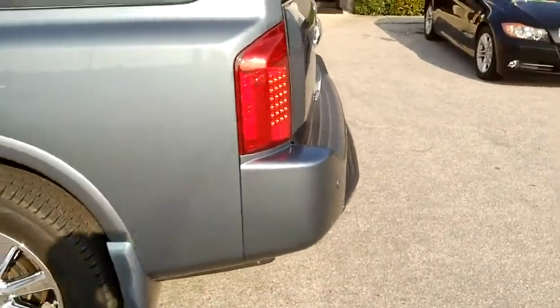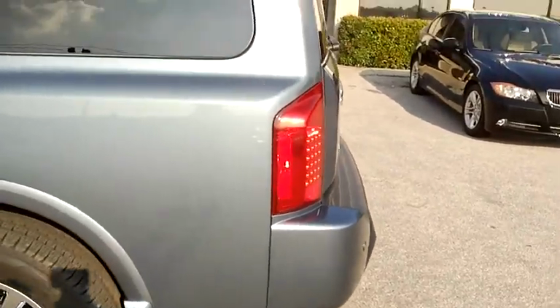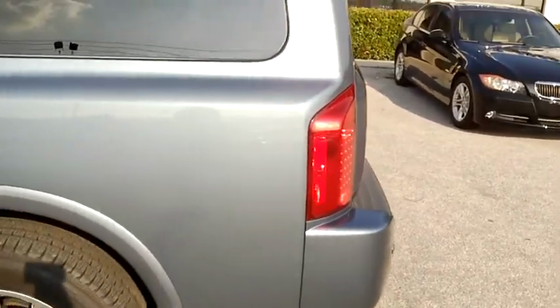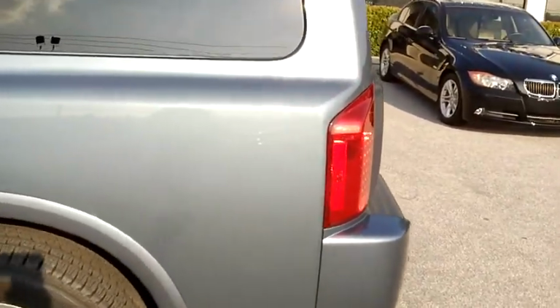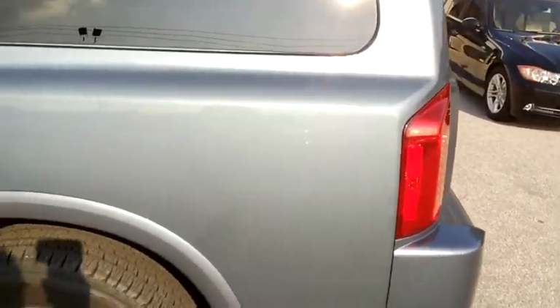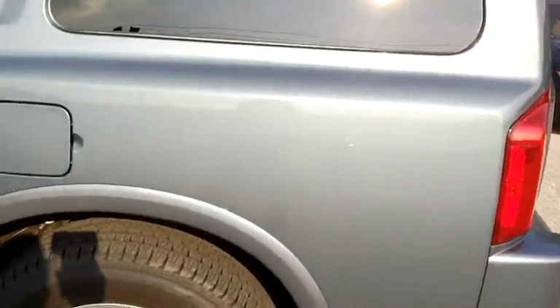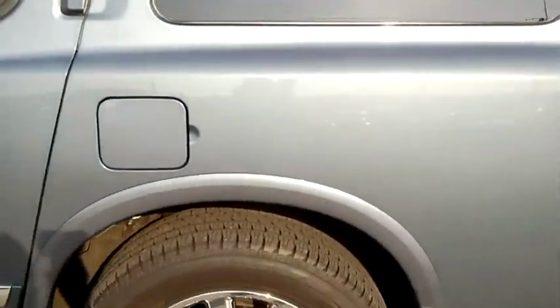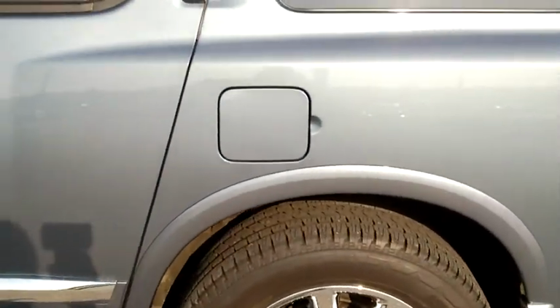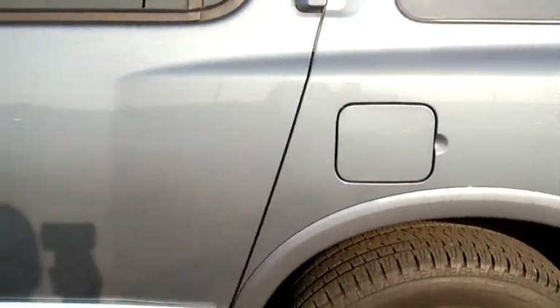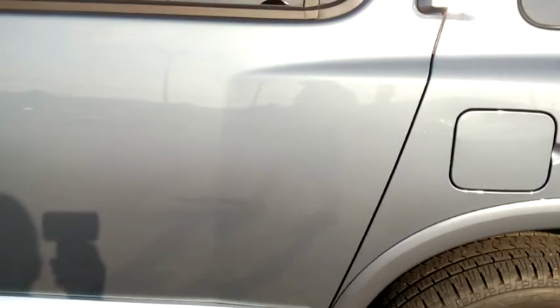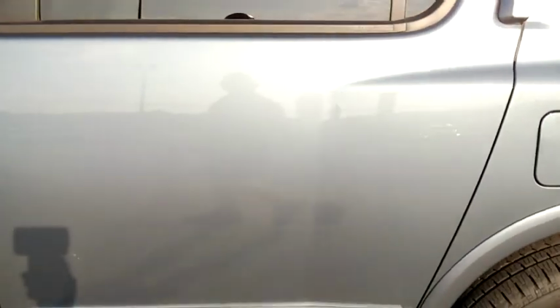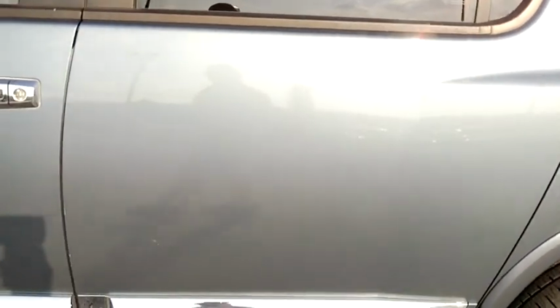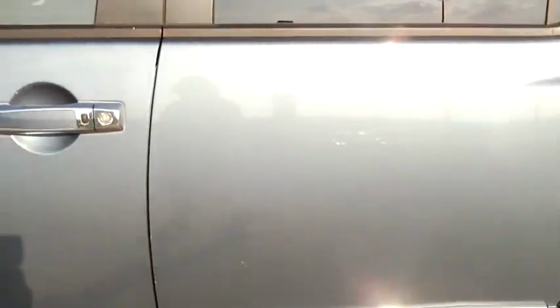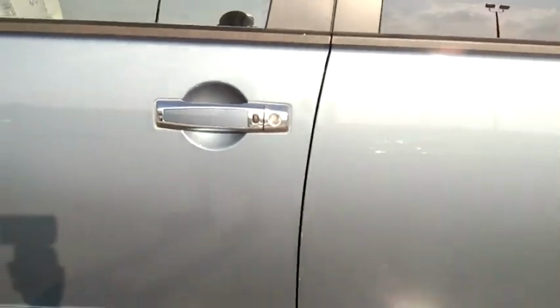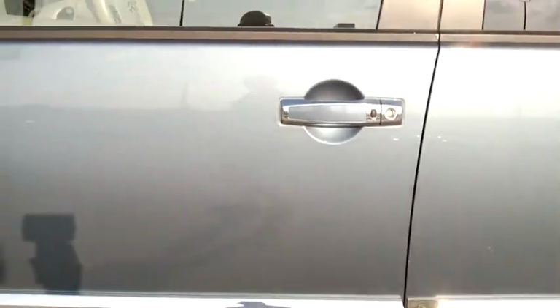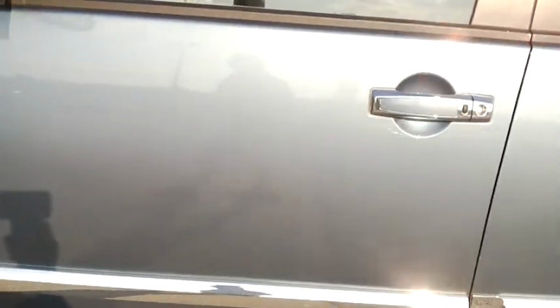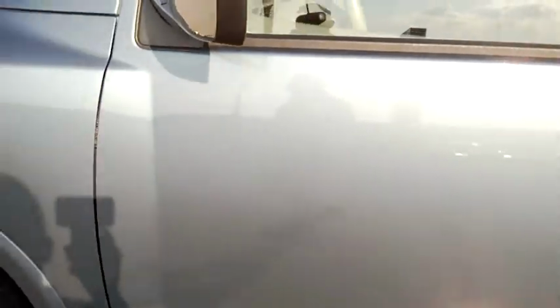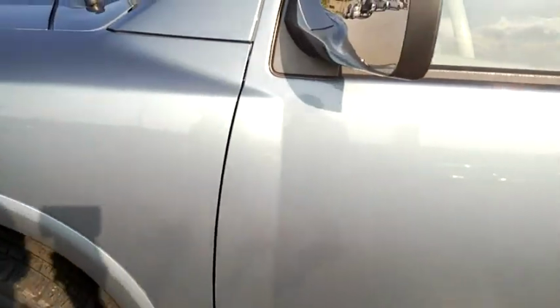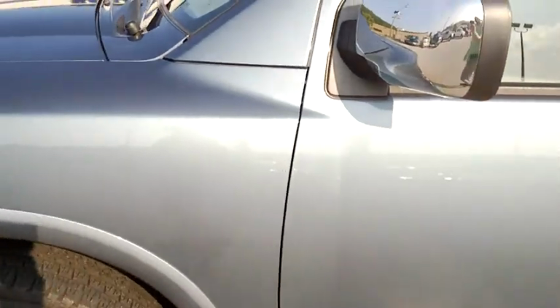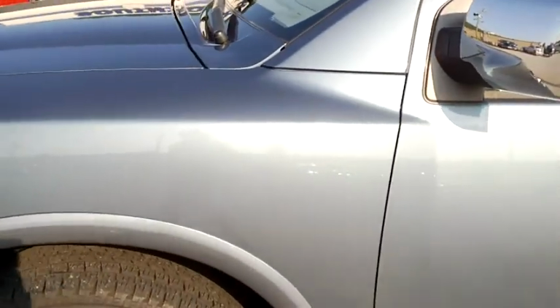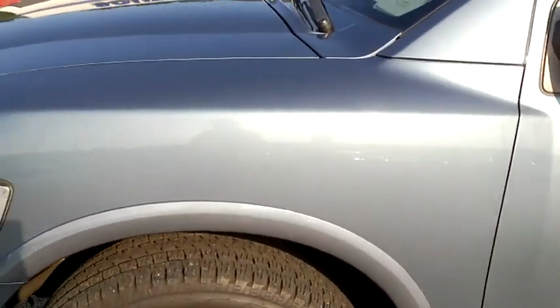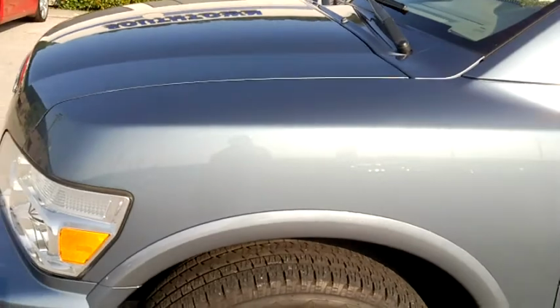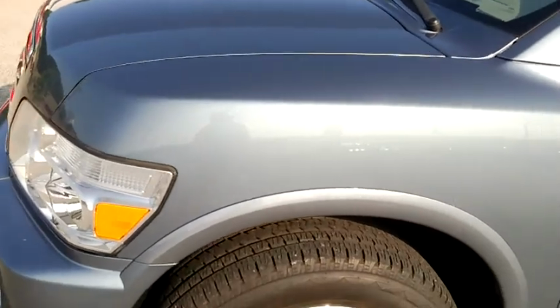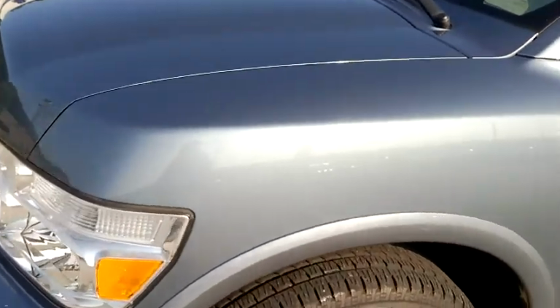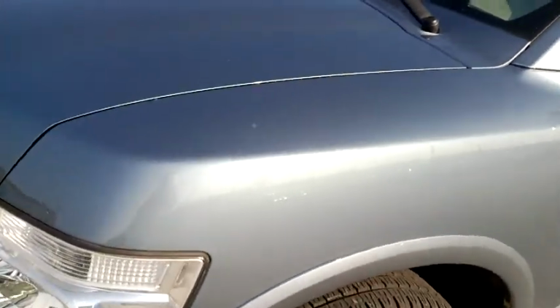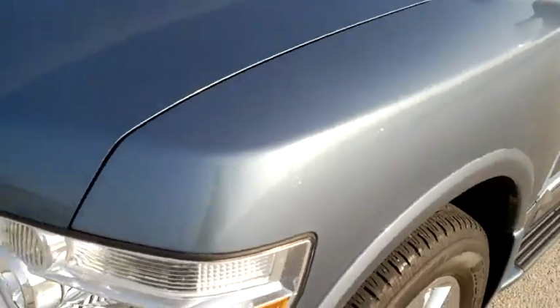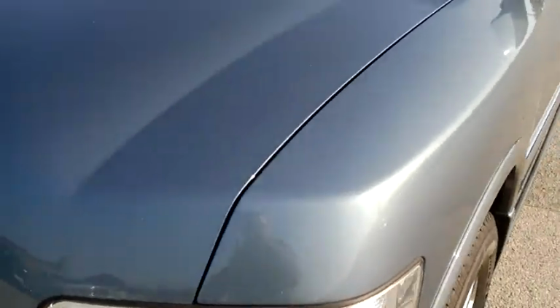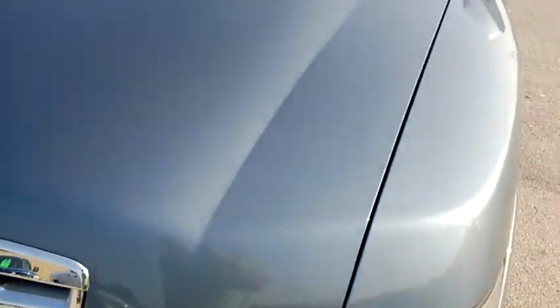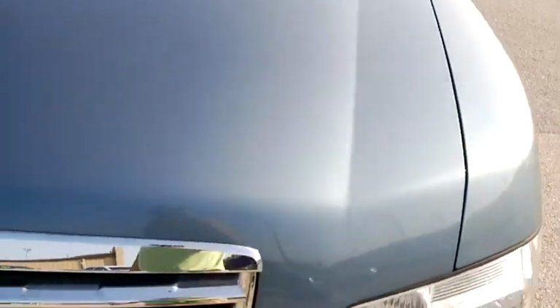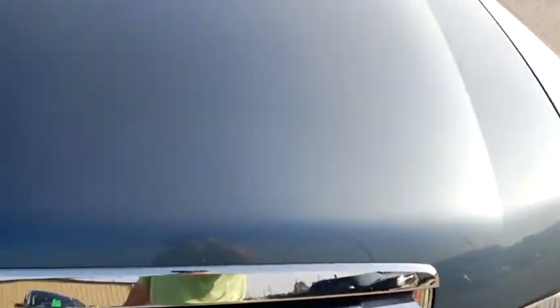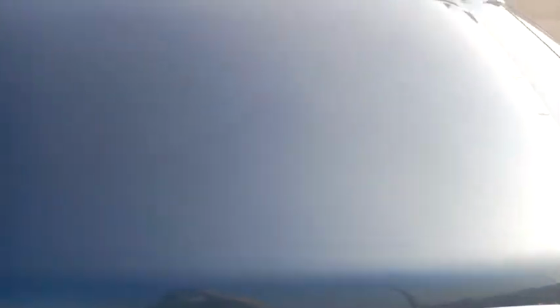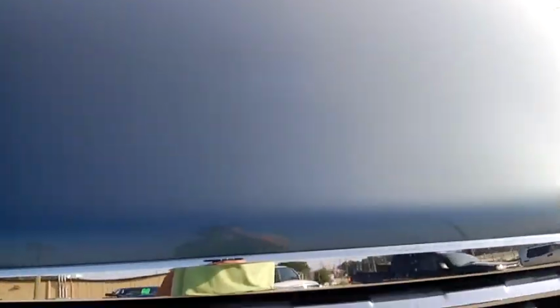We're going to do a close-up of this side. I'm going to go down where you'd normally see door dings. Everything looks good and clear and clean. The vehicle, I would say, is in exceptional condition for its age and its miles.